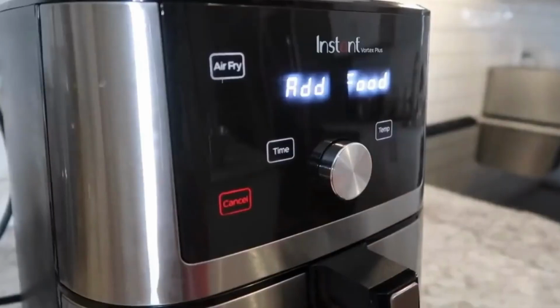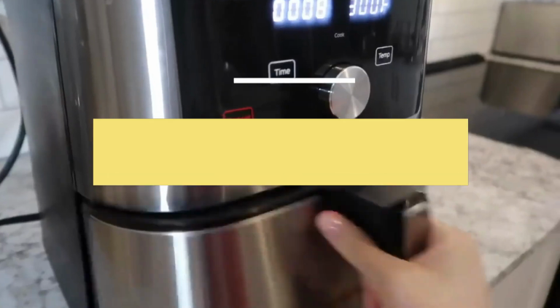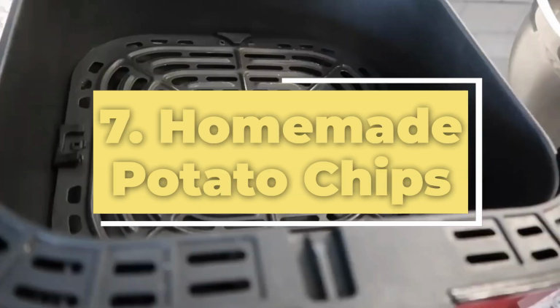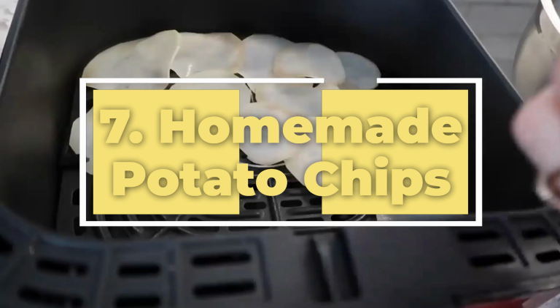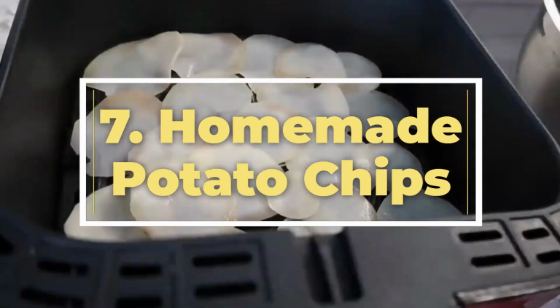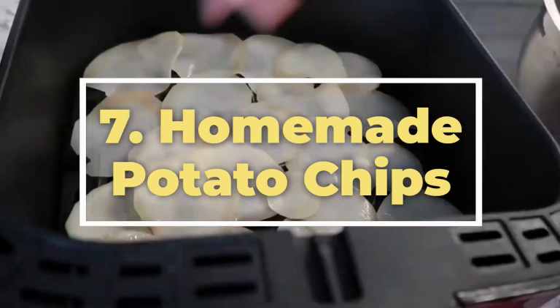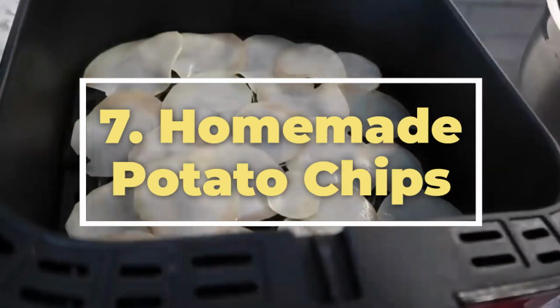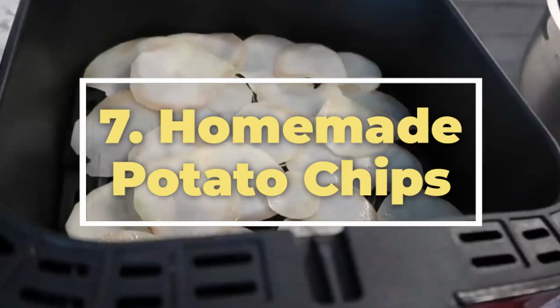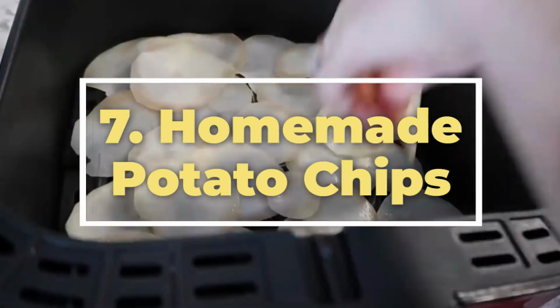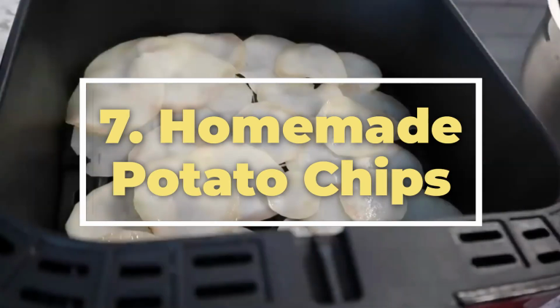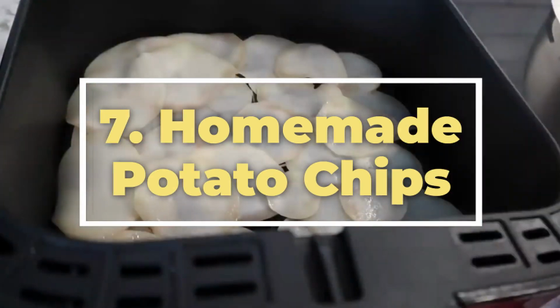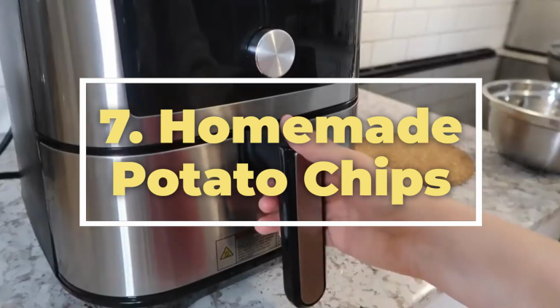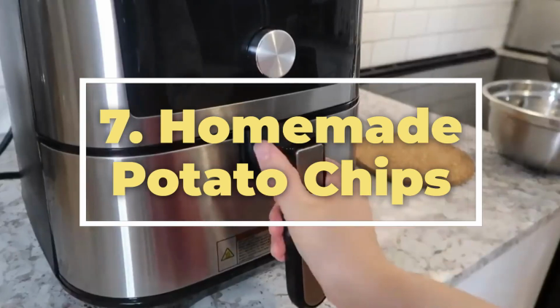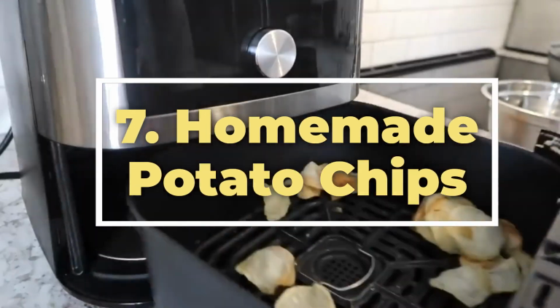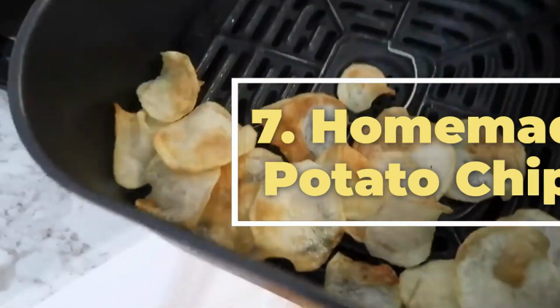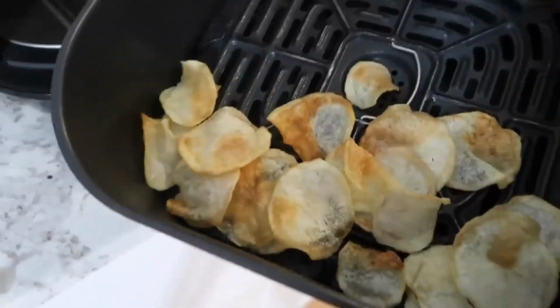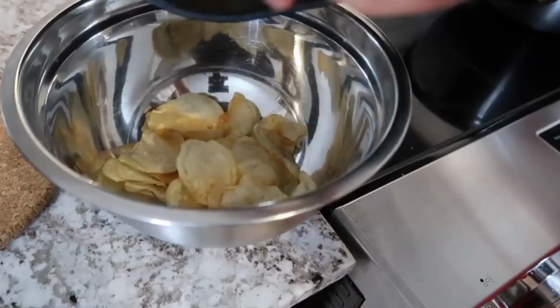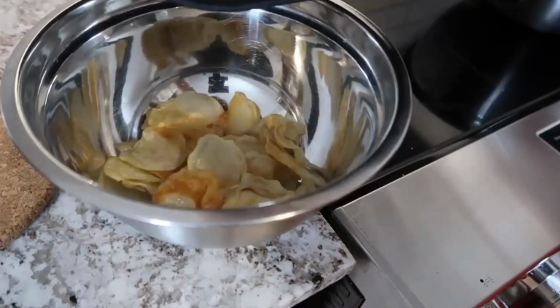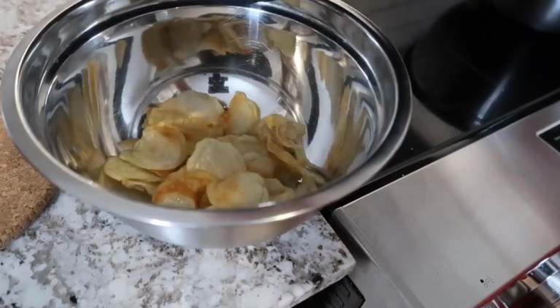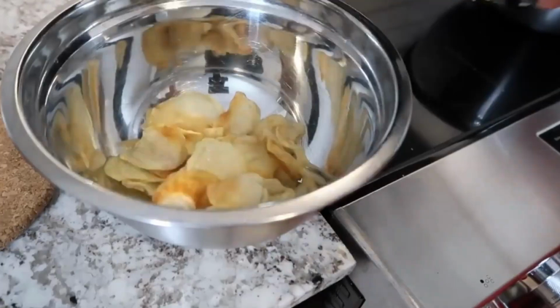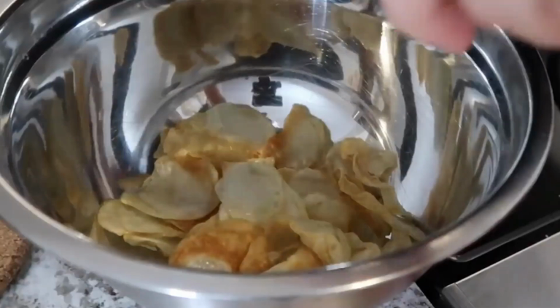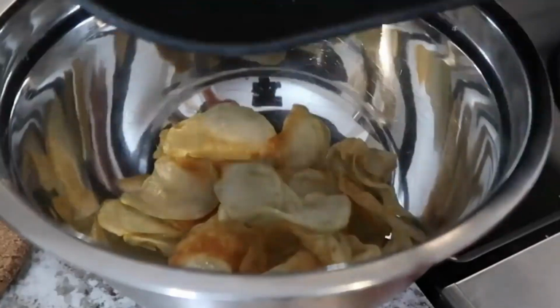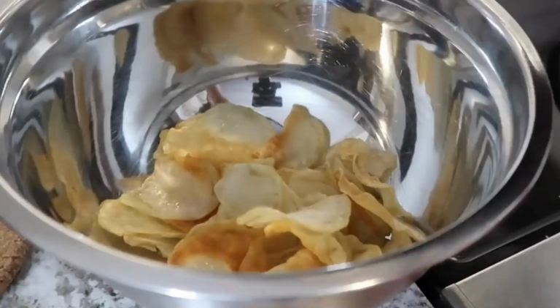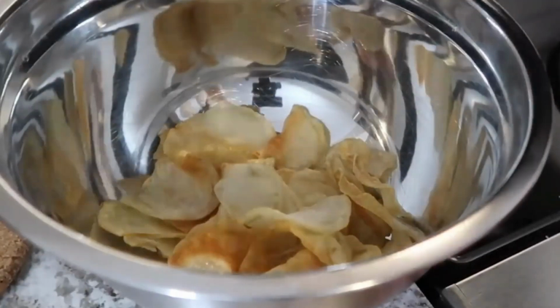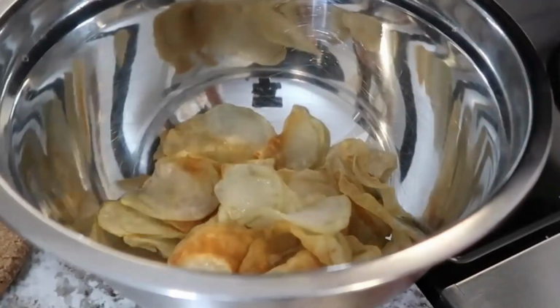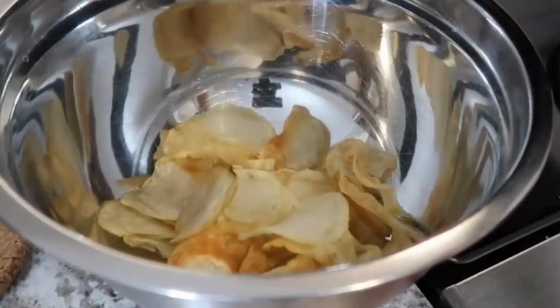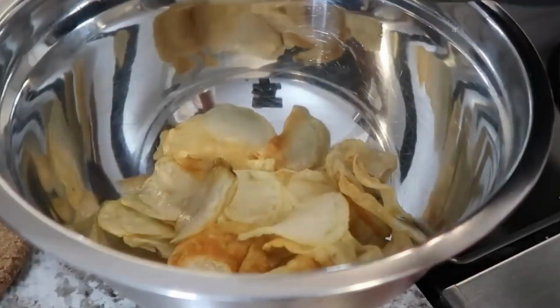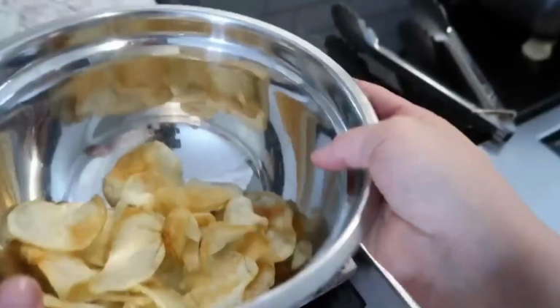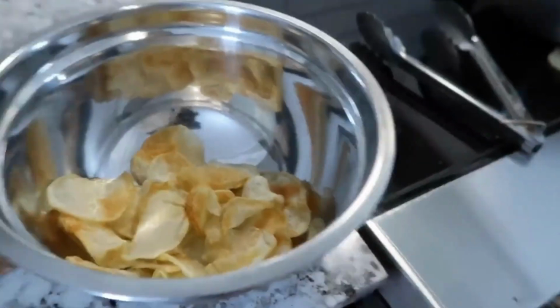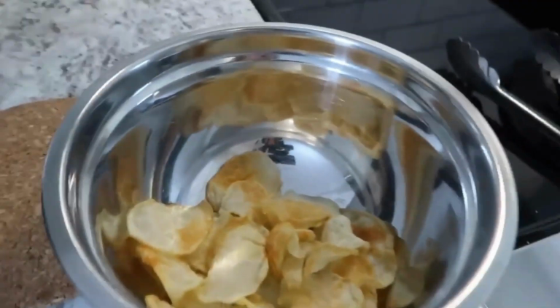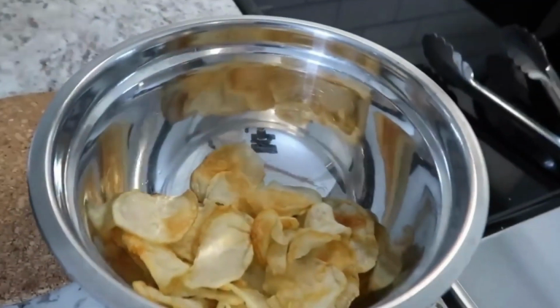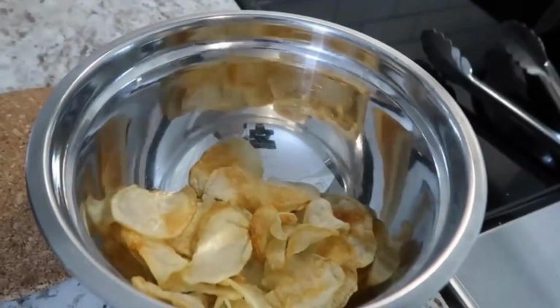7. Homemade potato chips. Craving potato chips? Slice up some potatoes, toss them in a bit of oil and seasoning, and air fry for your own batch of crispy, golden potato chips without the guilt.